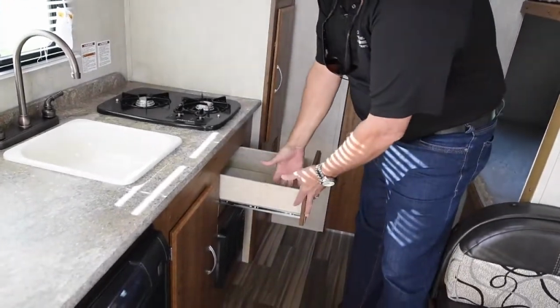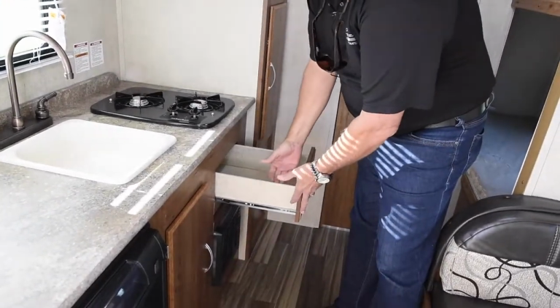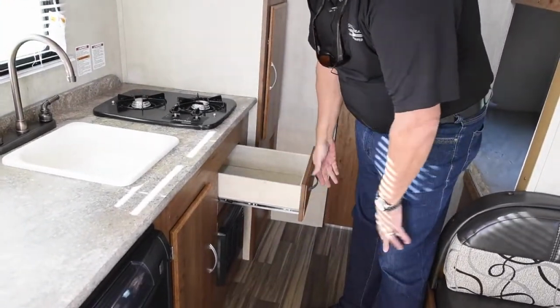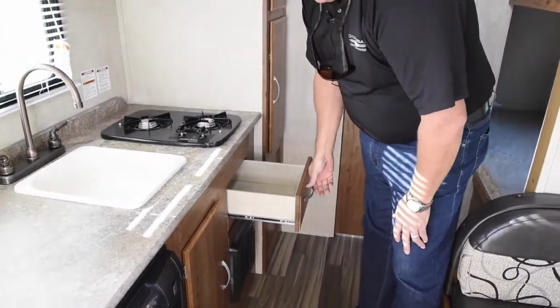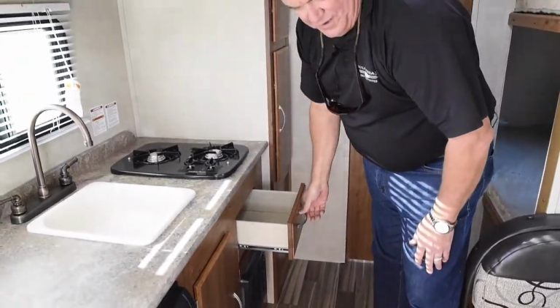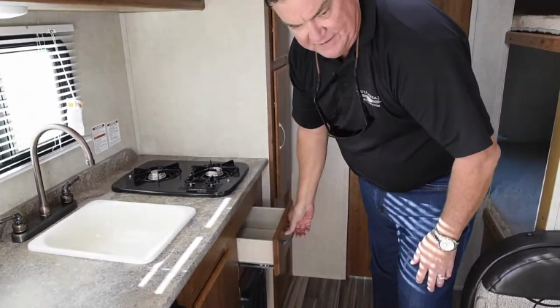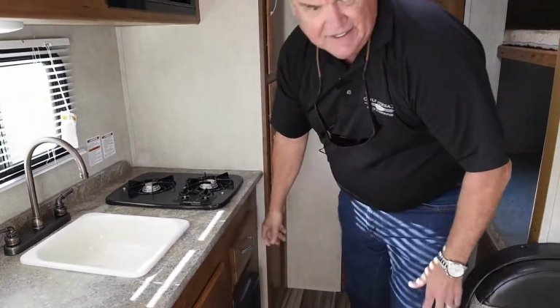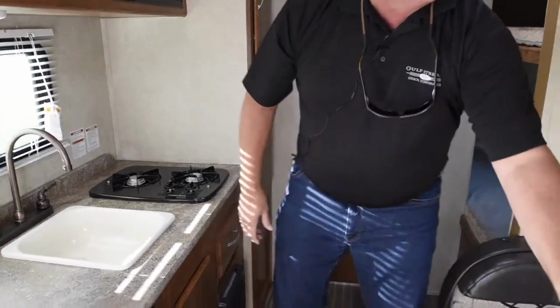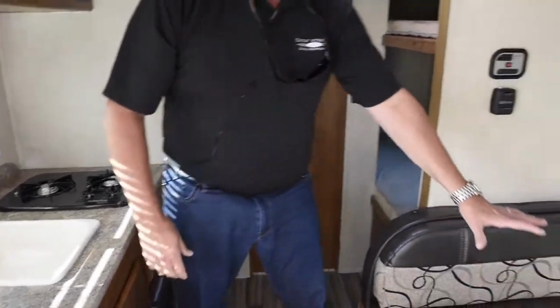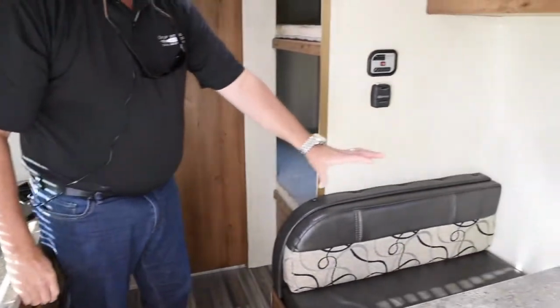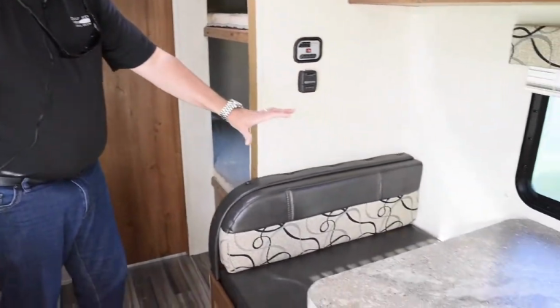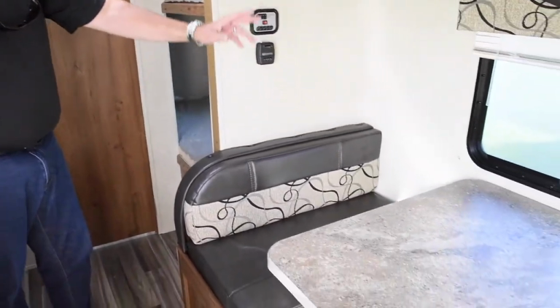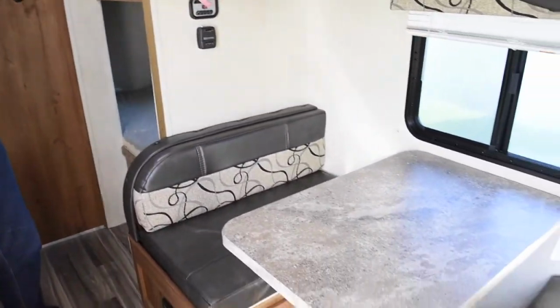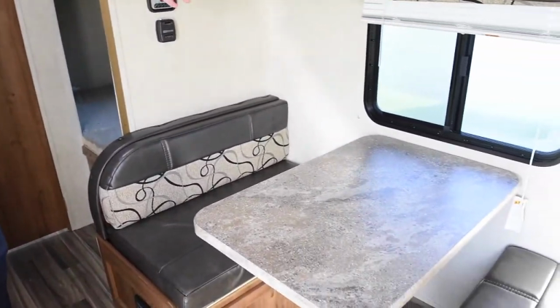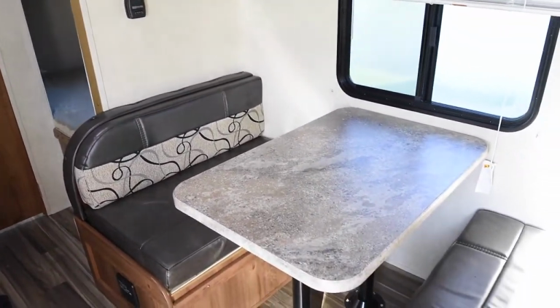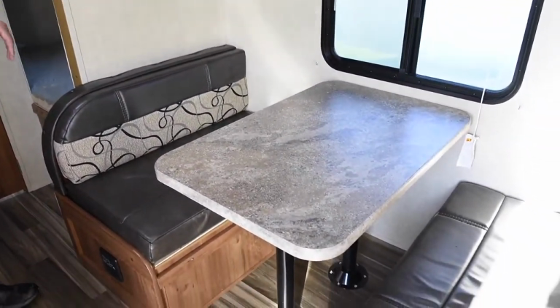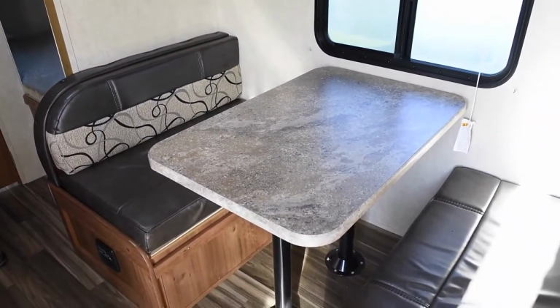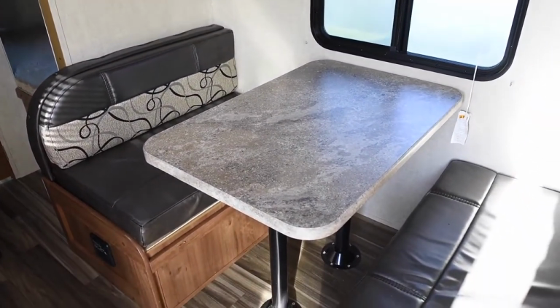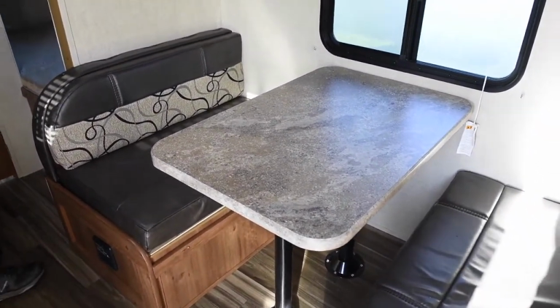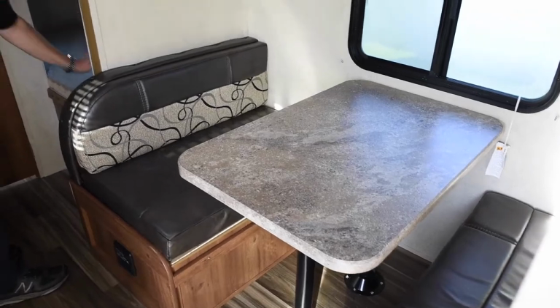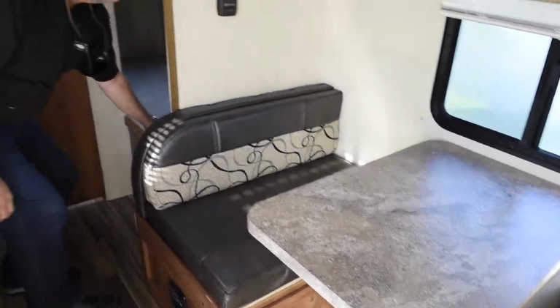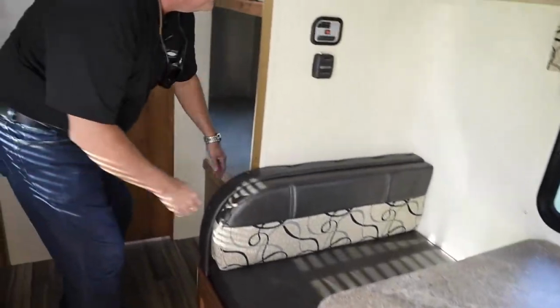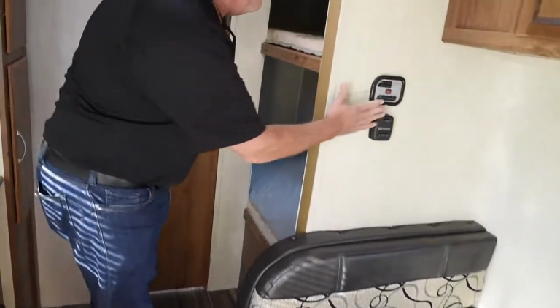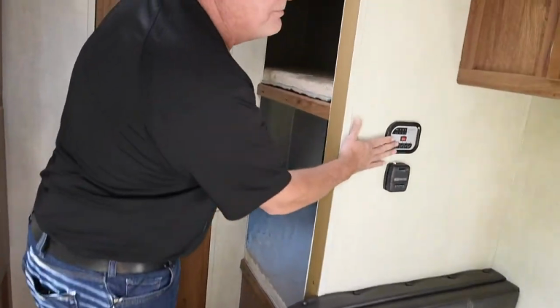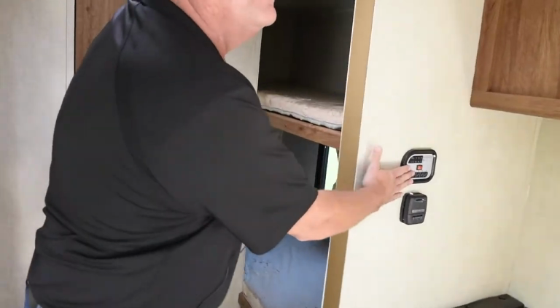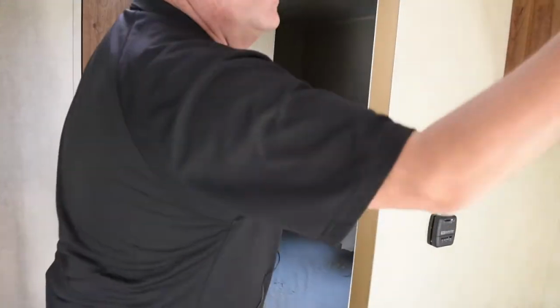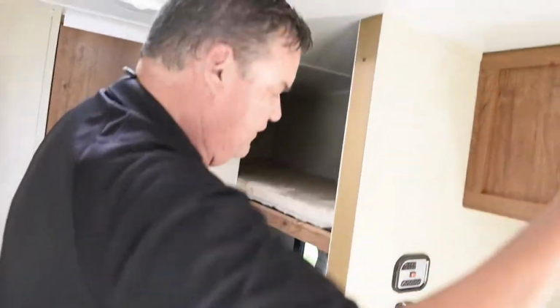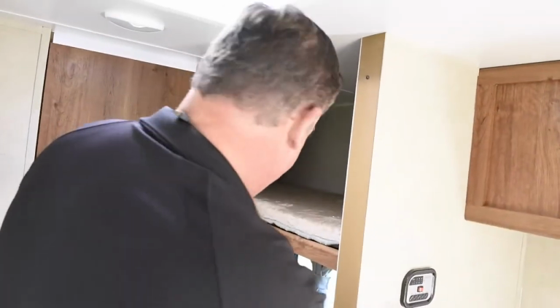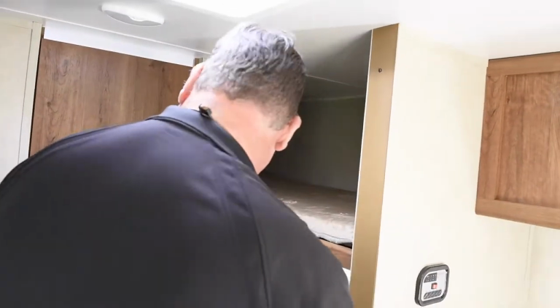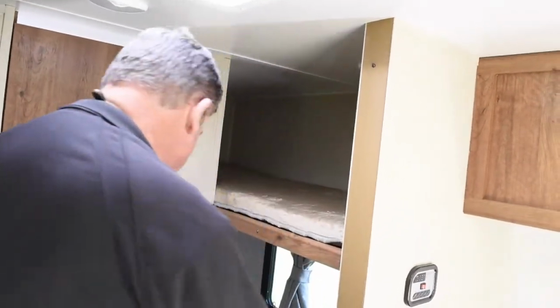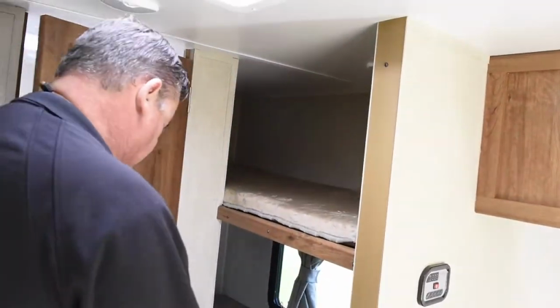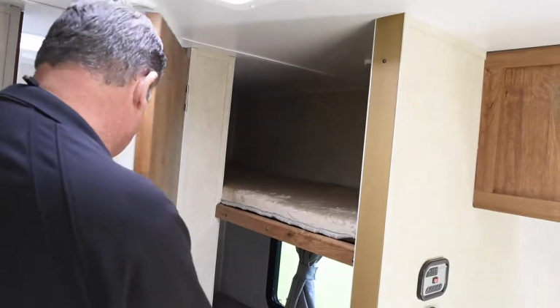One of the other features: we have a vinyl clad drawer here — you put a wet knife or fork in here, it won't hurt it one bit. Nice size dinette in here, and again another one of your windows. You got your bunks right here, monitor panel, roof air with your thermostat for your furnace.